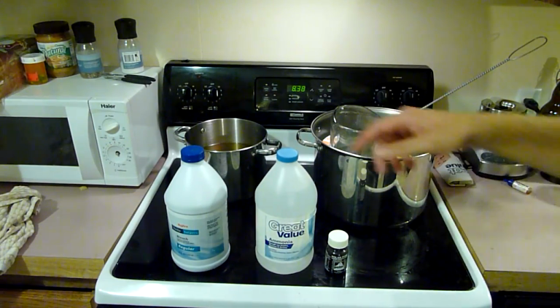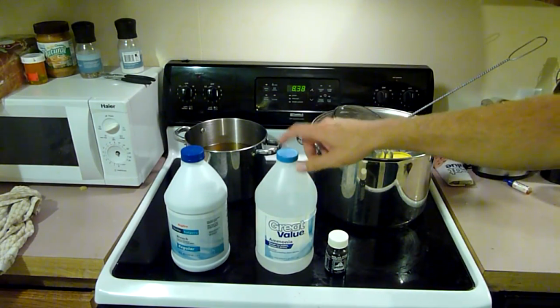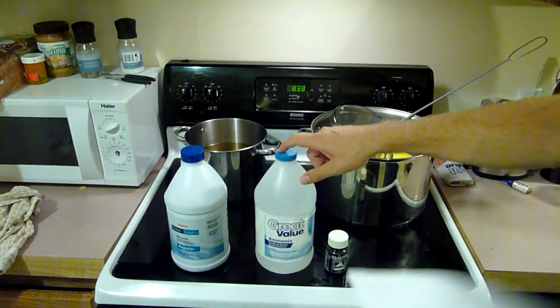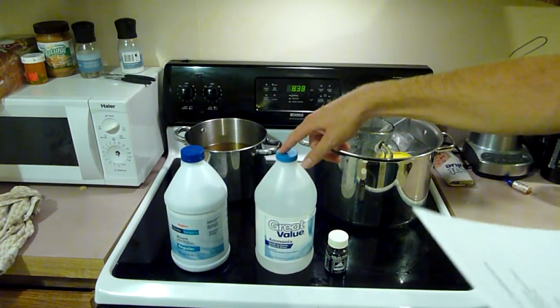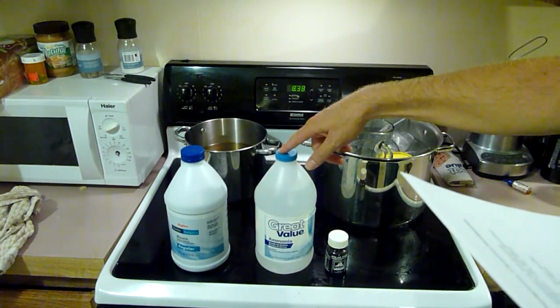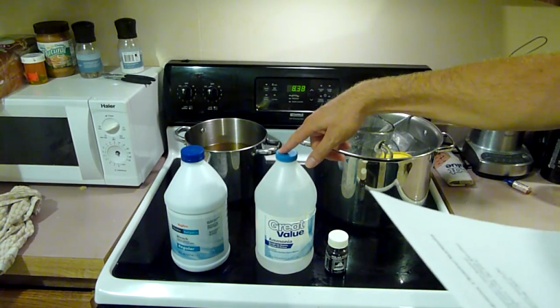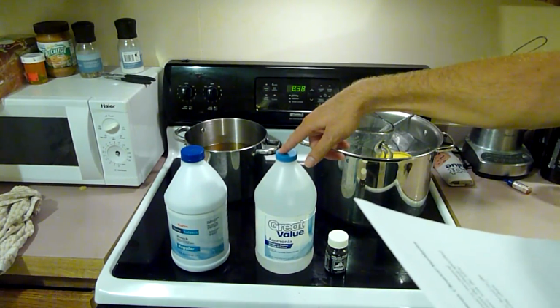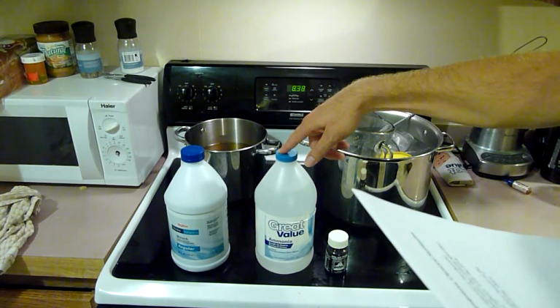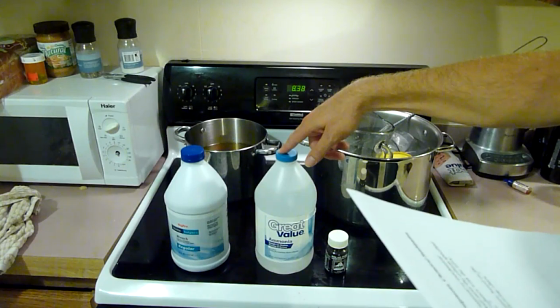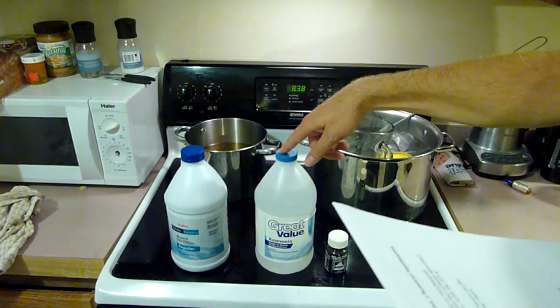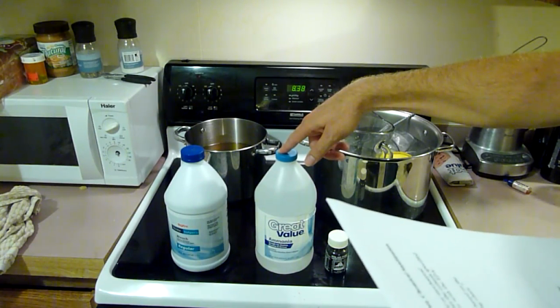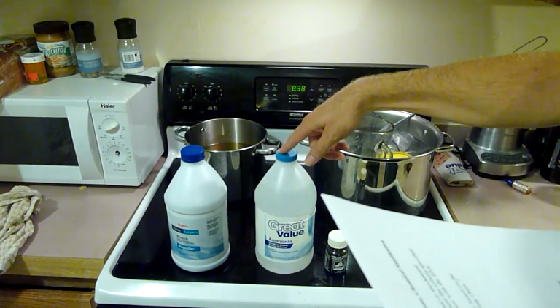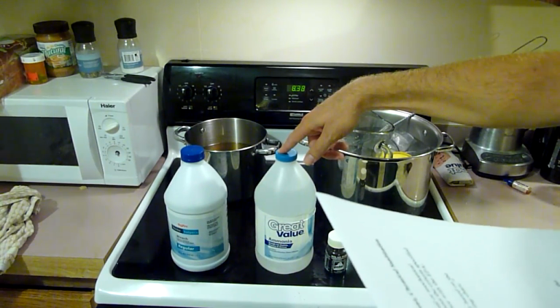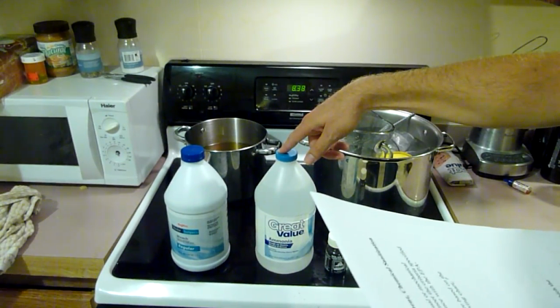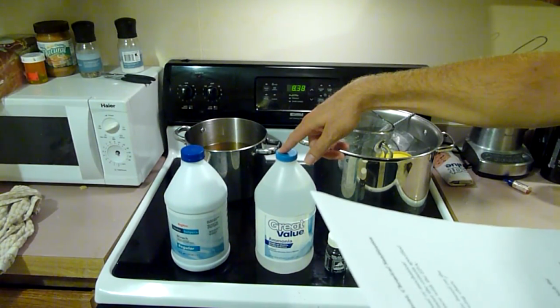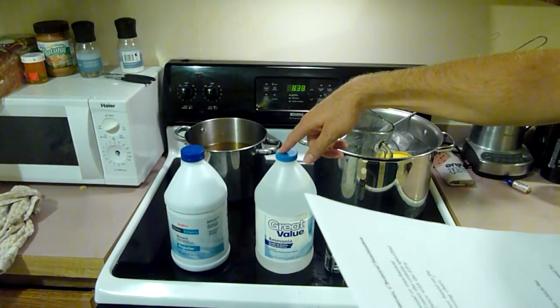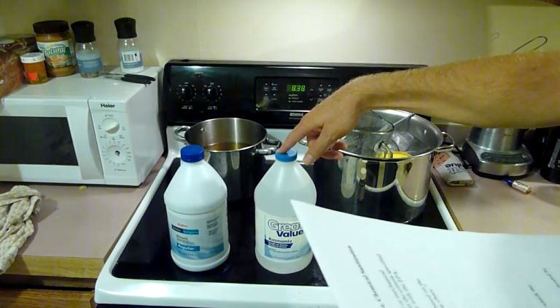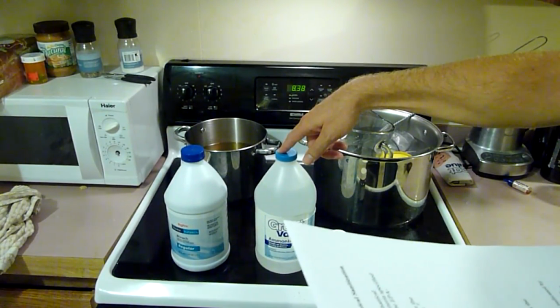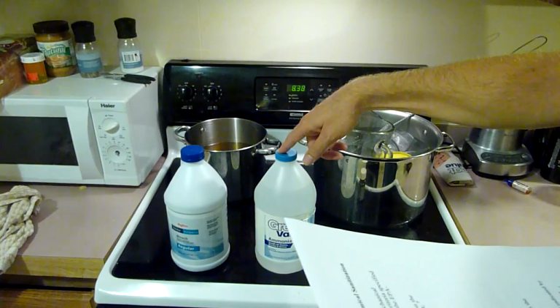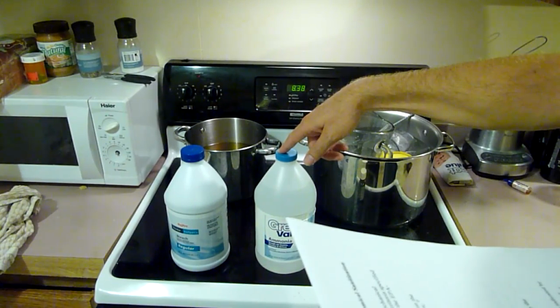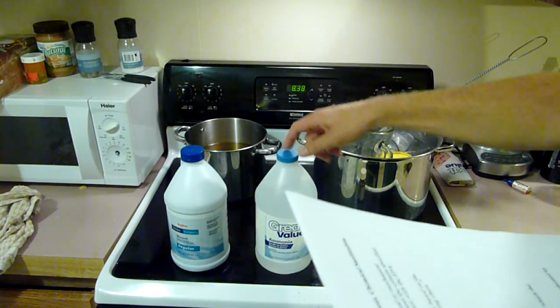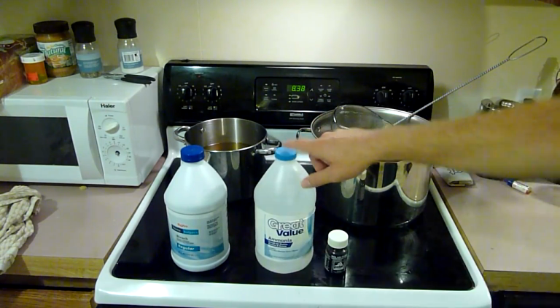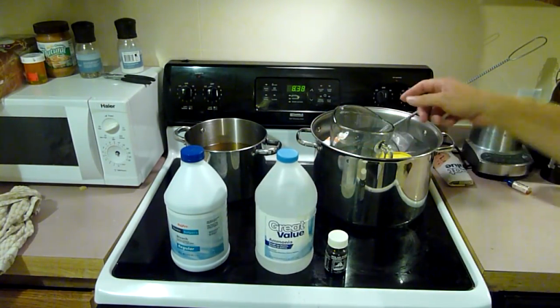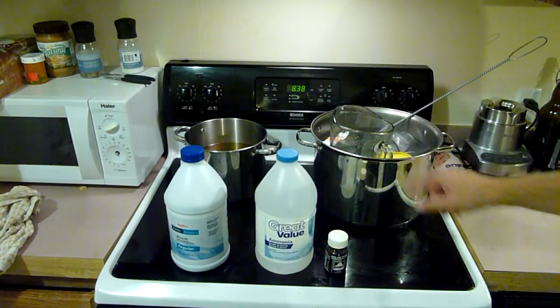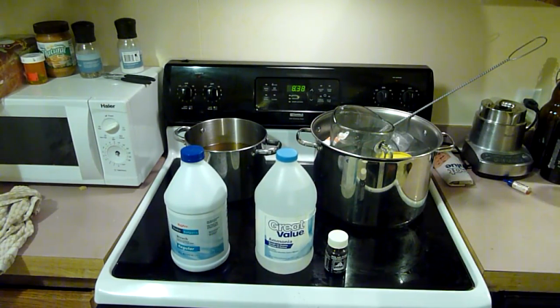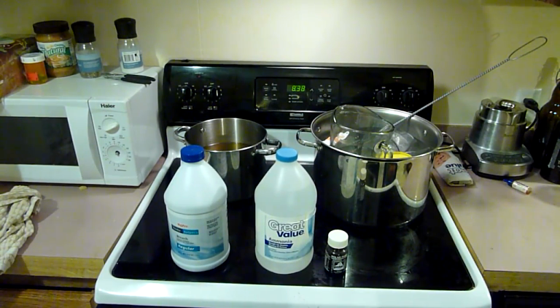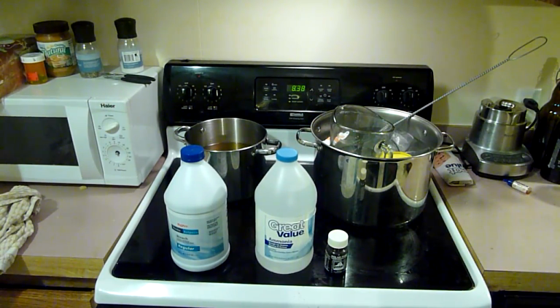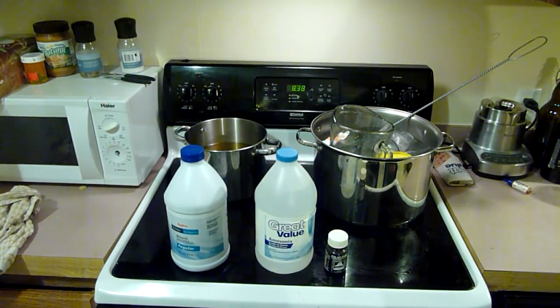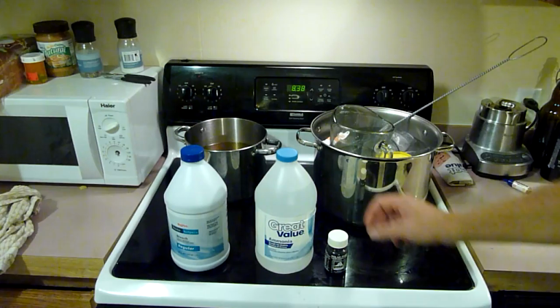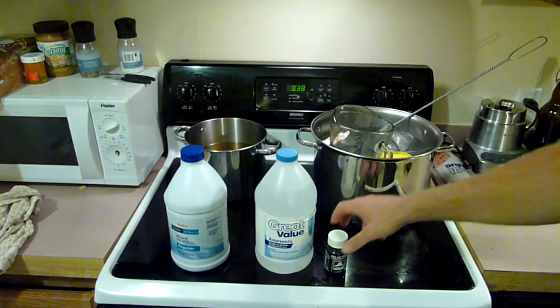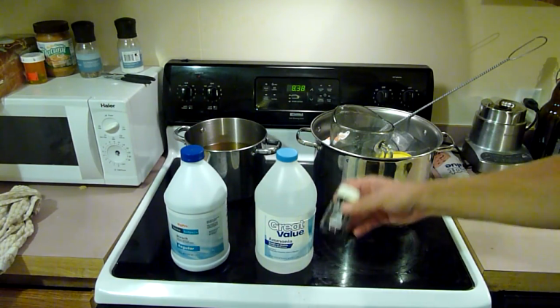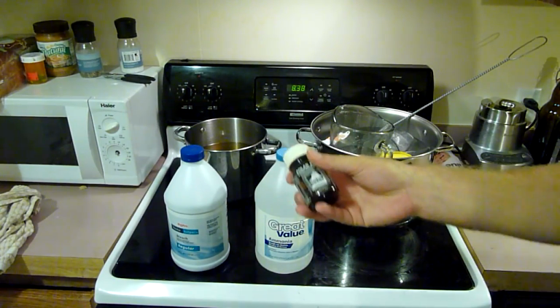Another option is ammonia. There are directions about ammonia — minimum temperatures, concentrations — and it's basically going to be about the same thing: a capful in two-and-a-half gallons of water.